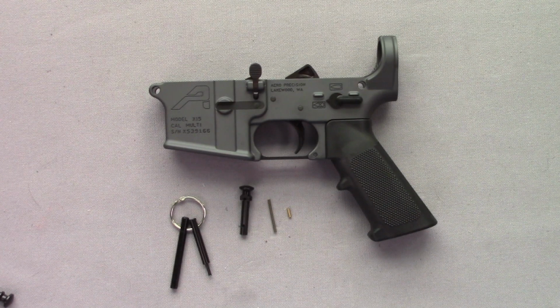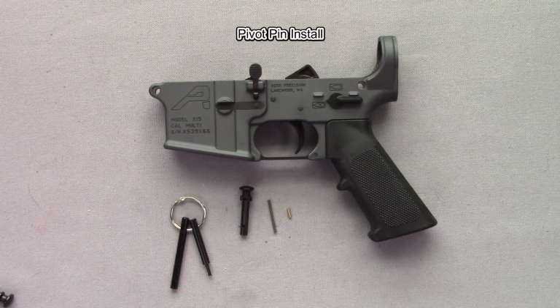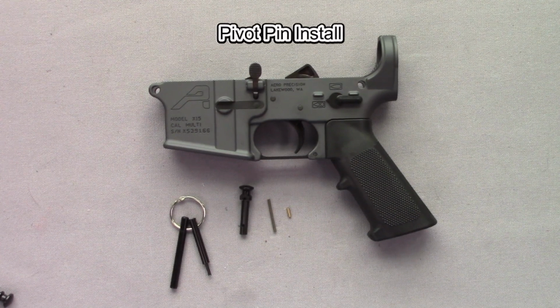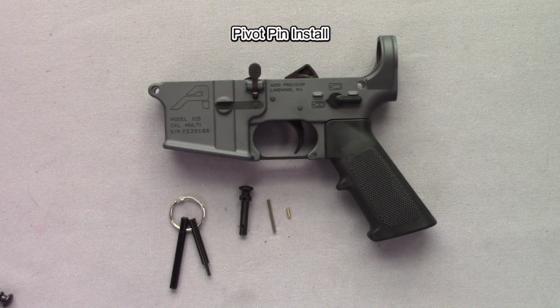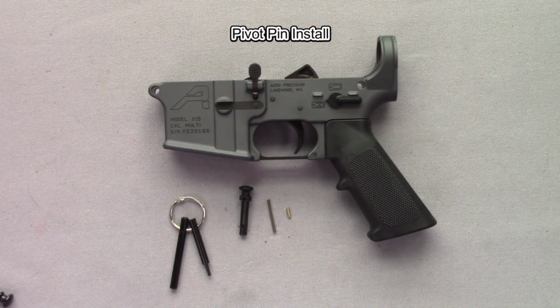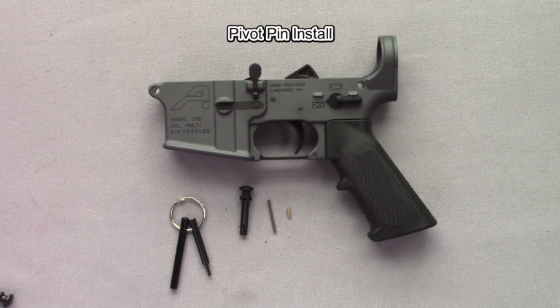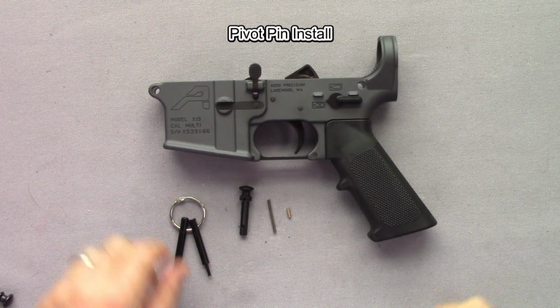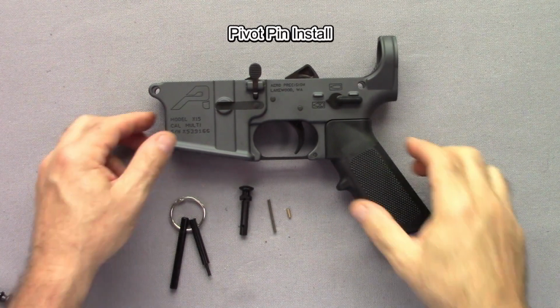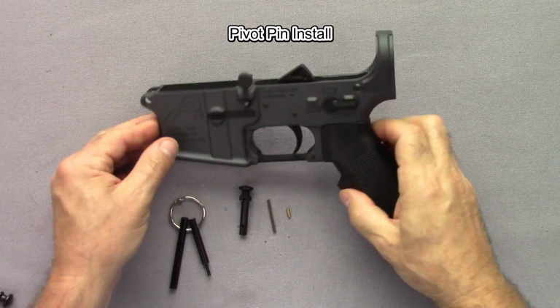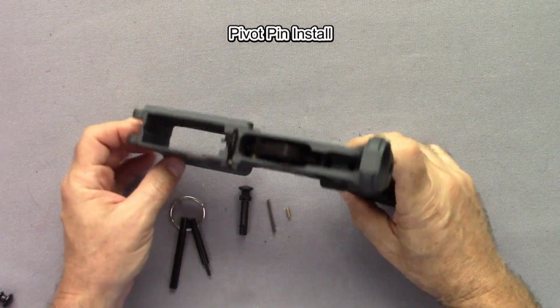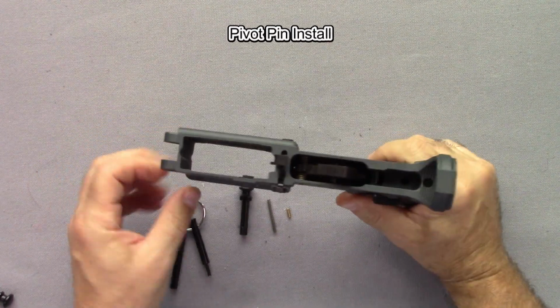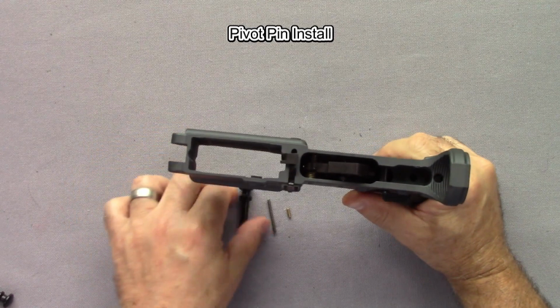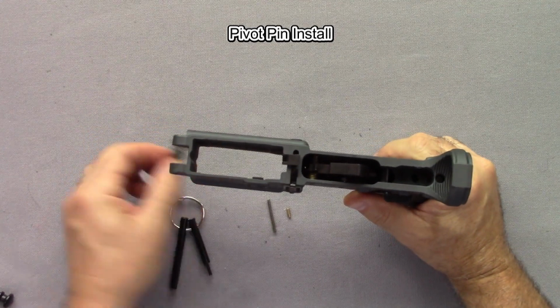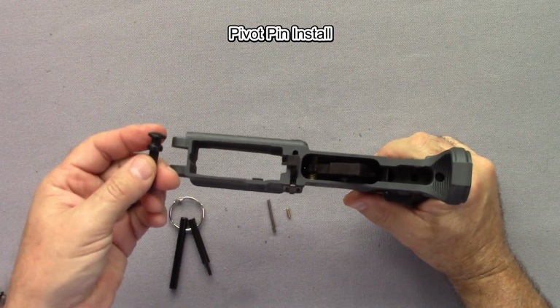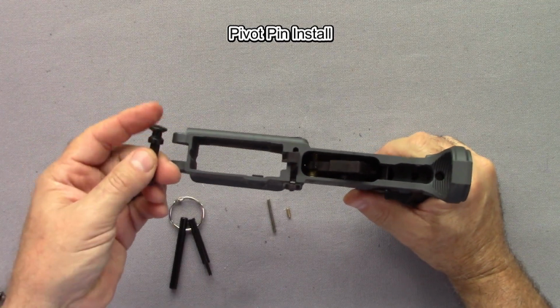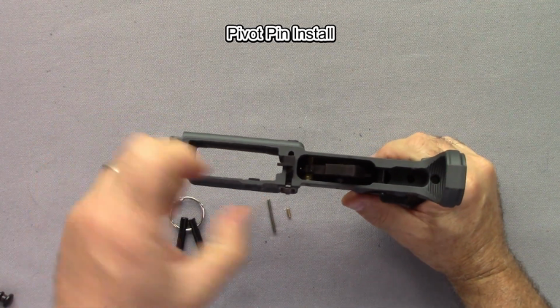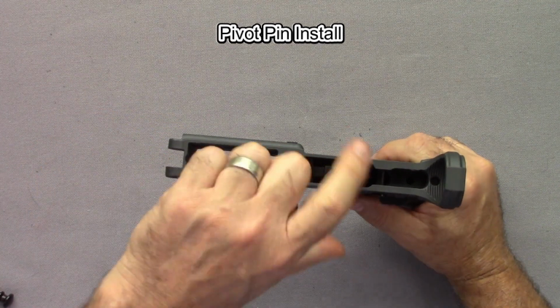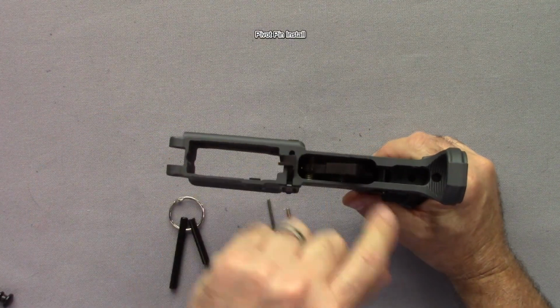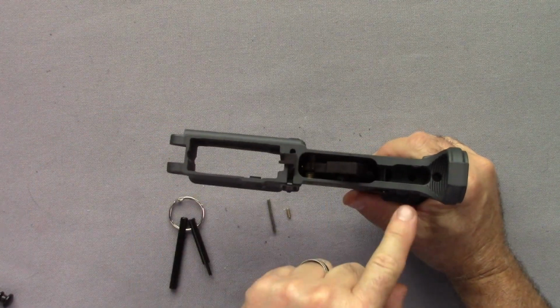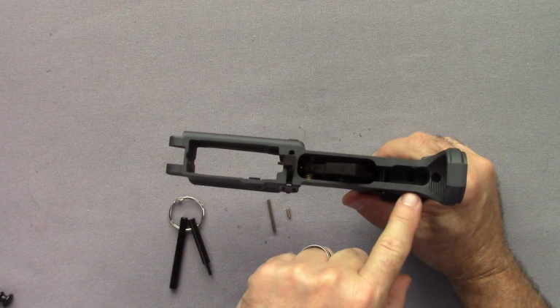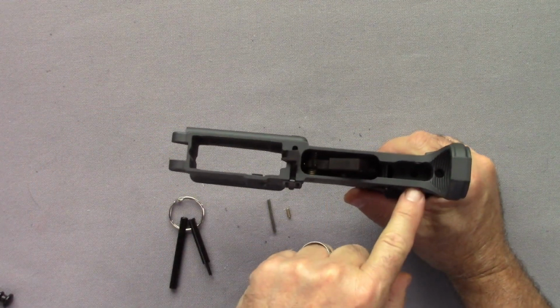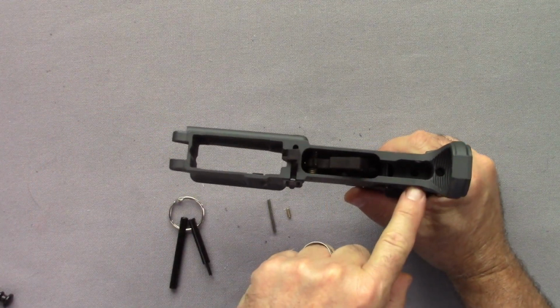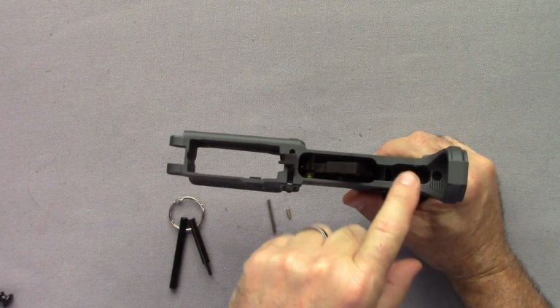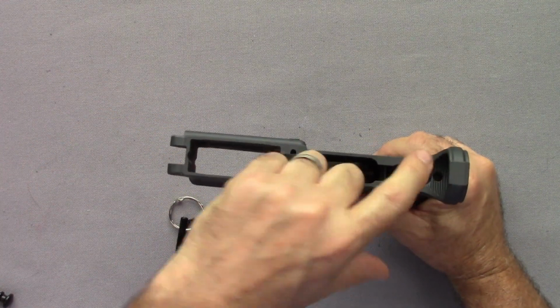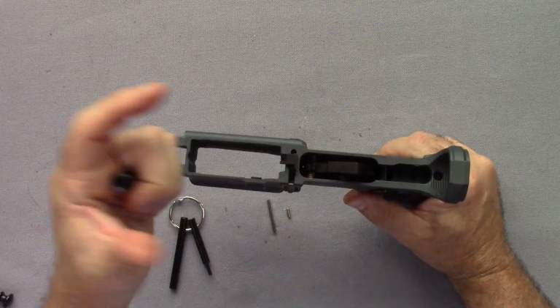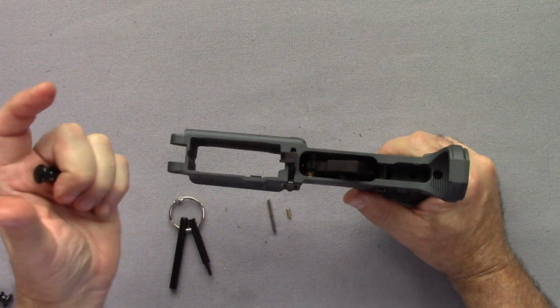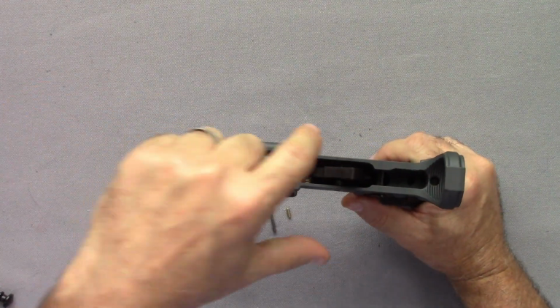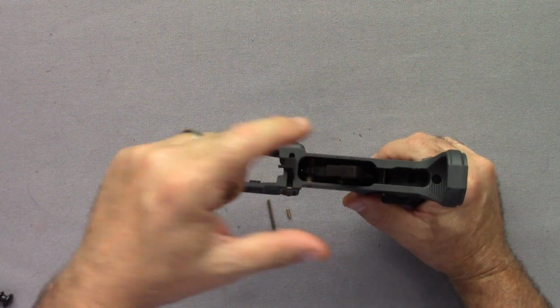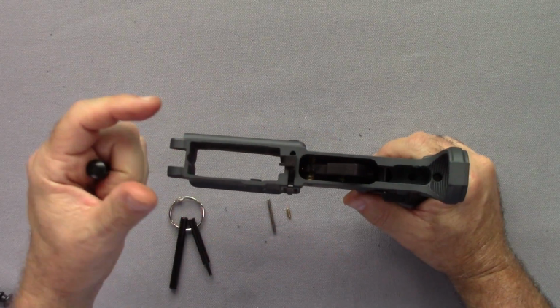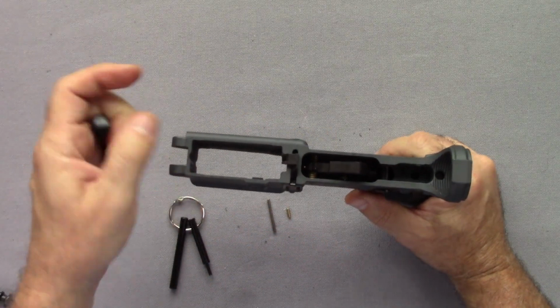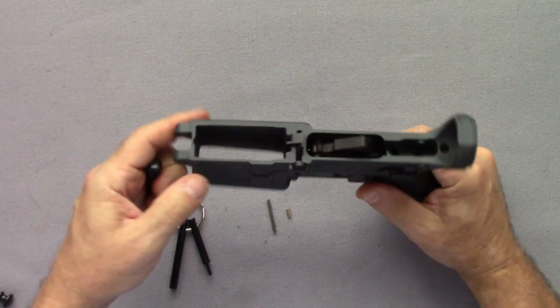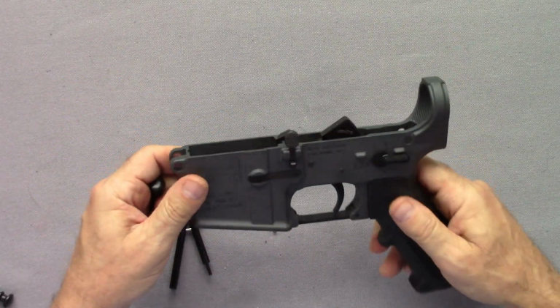This installs about the pivot pin. The pivot pin is the one in the front of the gun because when you take the takedown pin out, it pivots the upper back and forth.